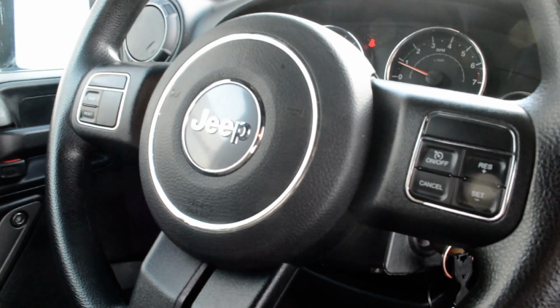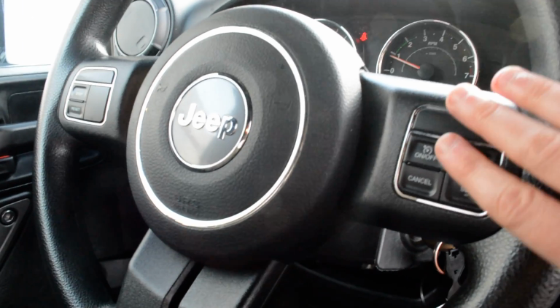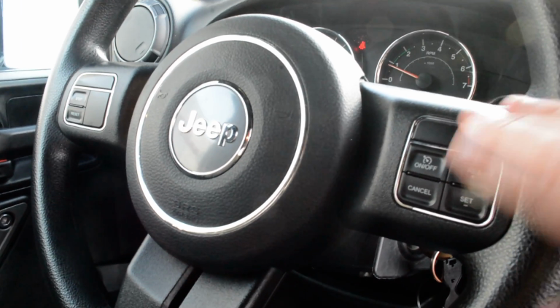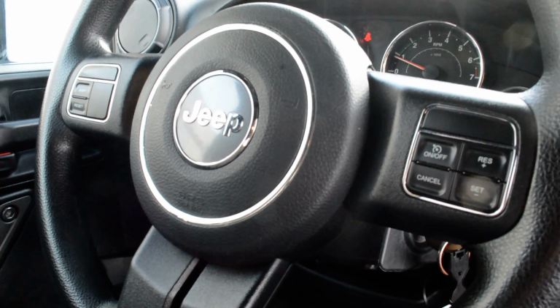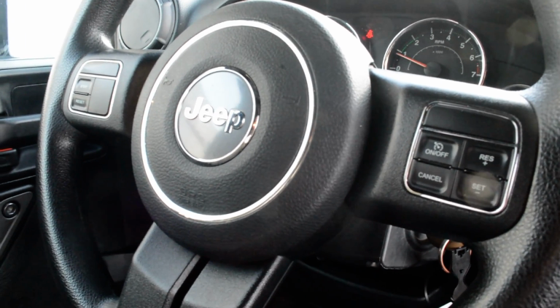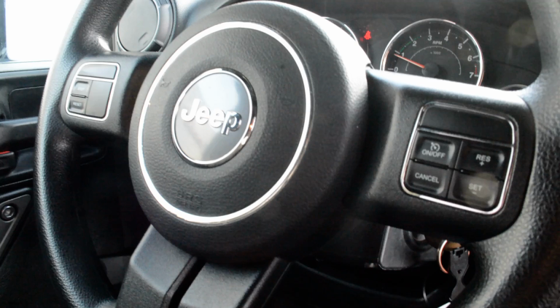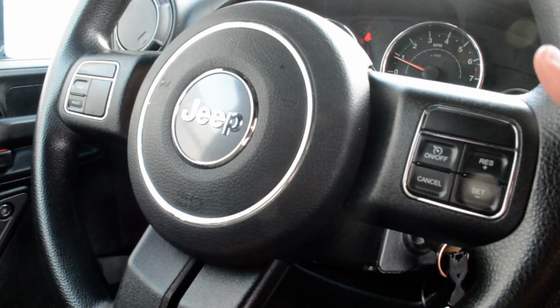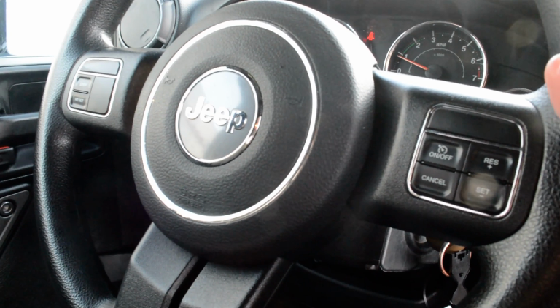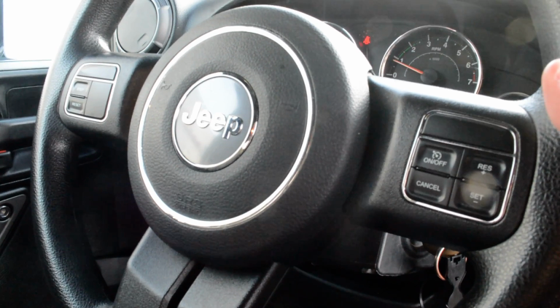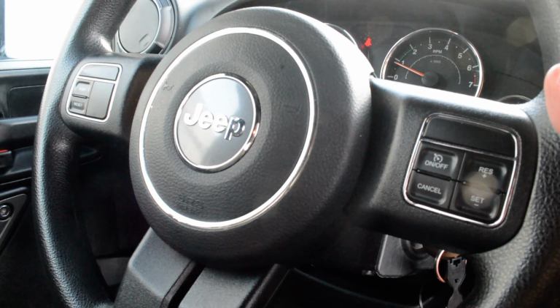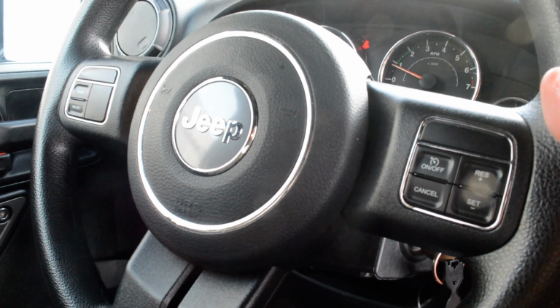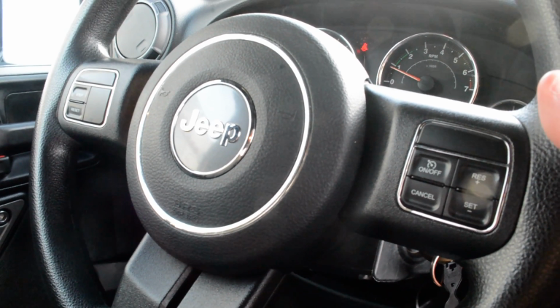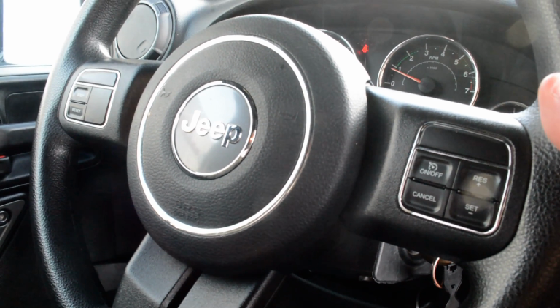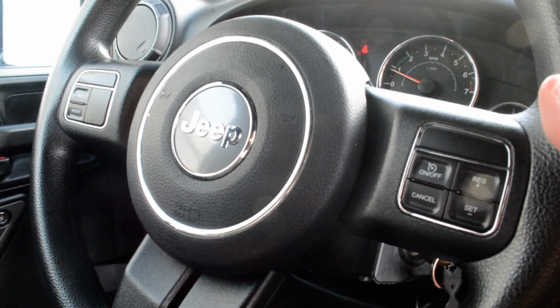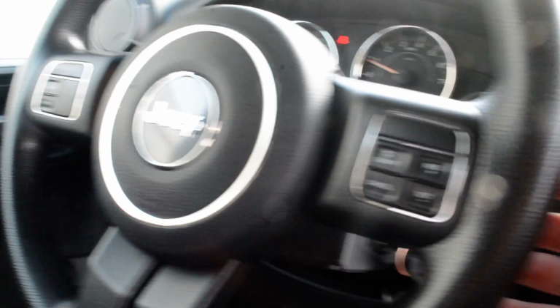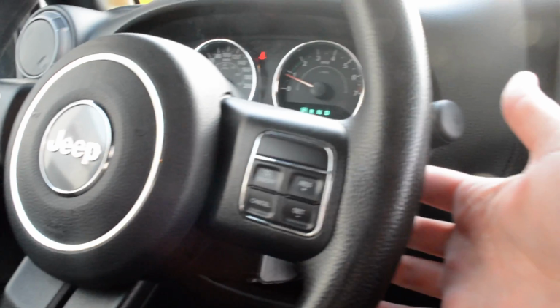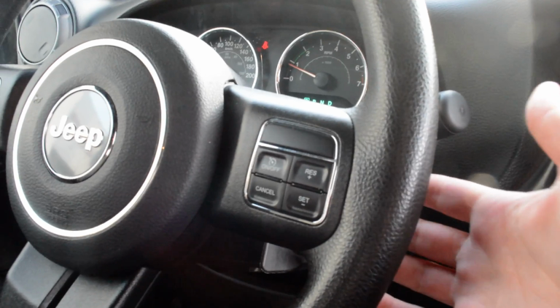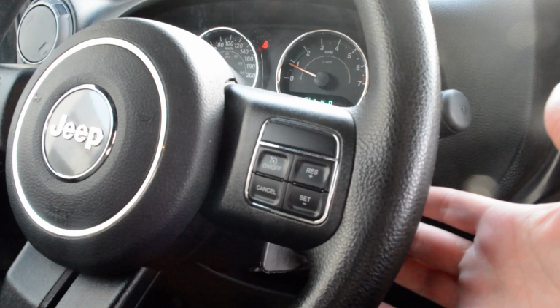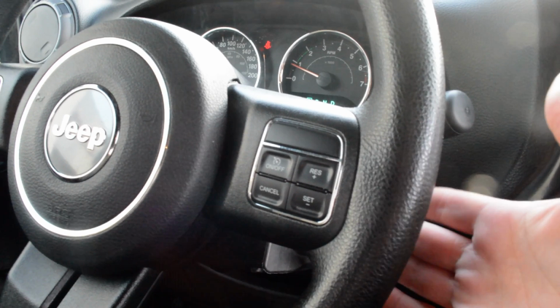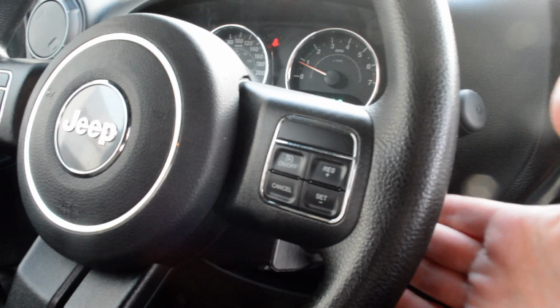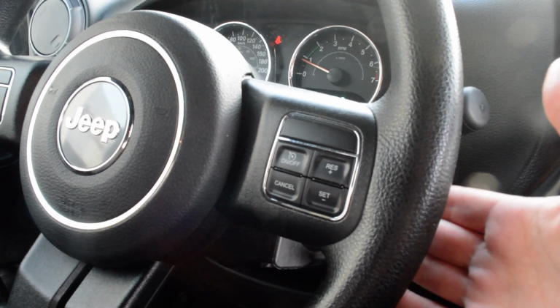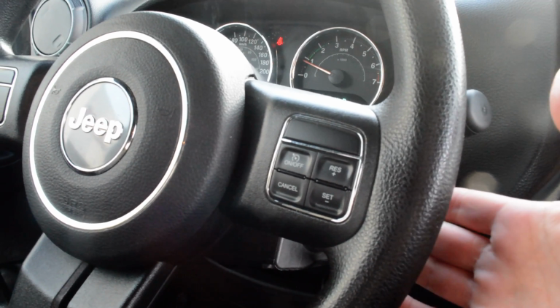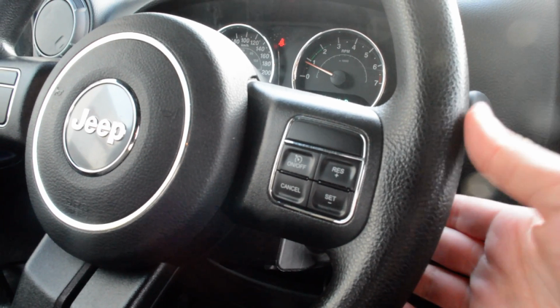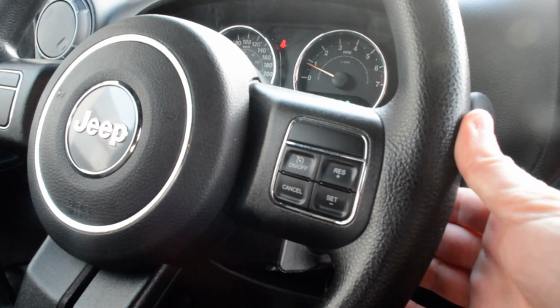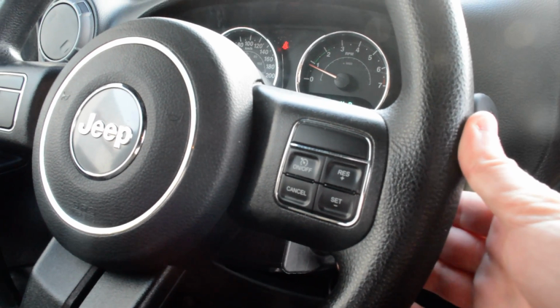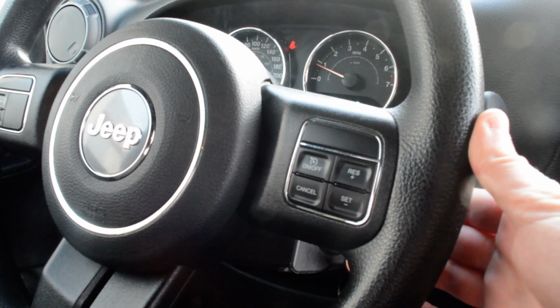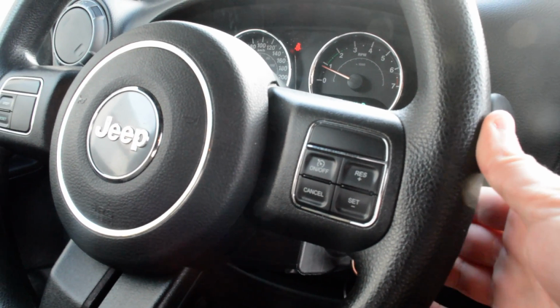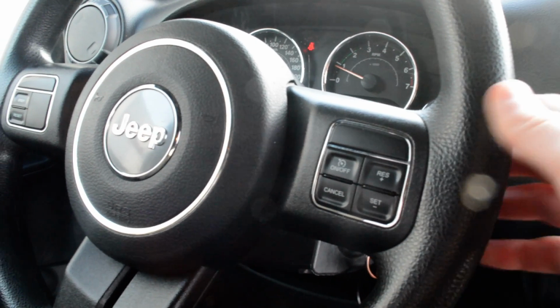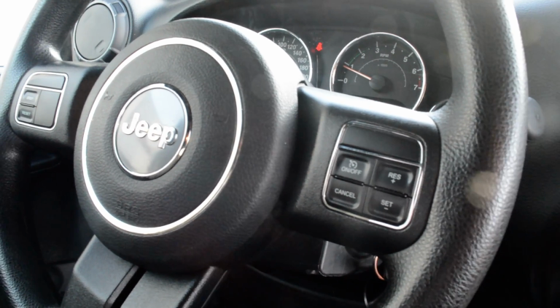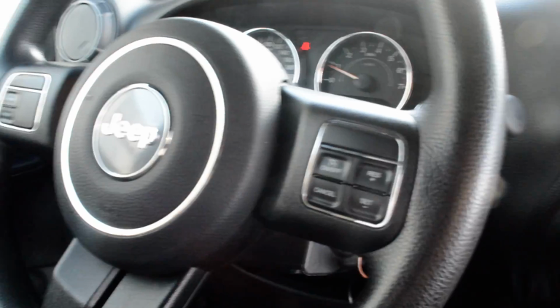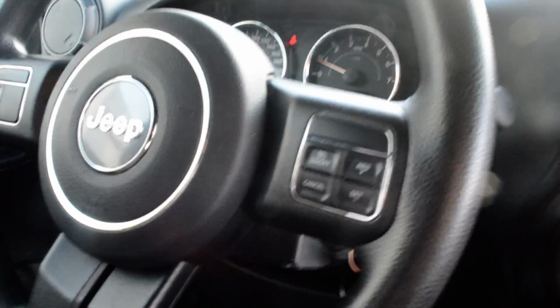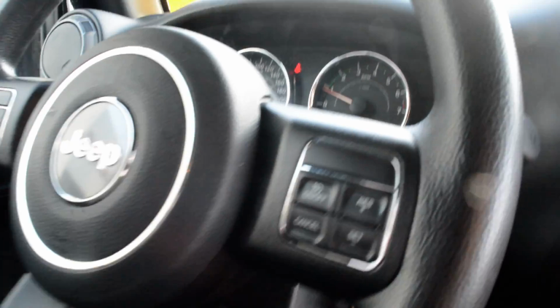Your cruise control options are just on the steering wheel there, and you can access your audio media controls just behind the steering wheel as well. So you can easily keep connected while on the go while keeping your hands safely on the wheel.